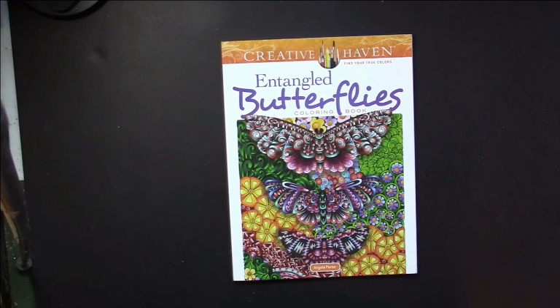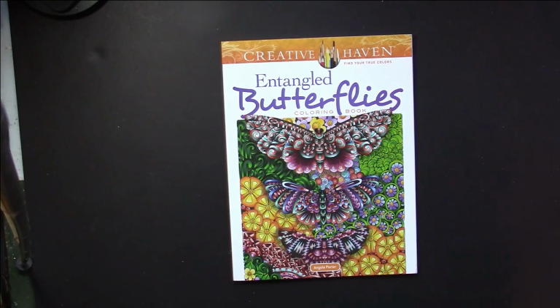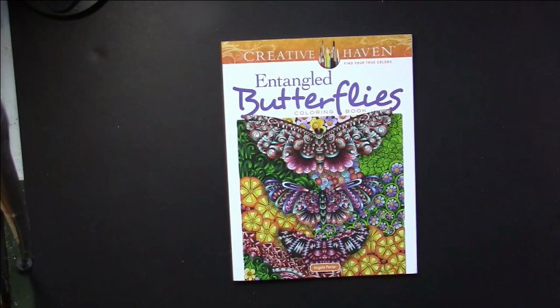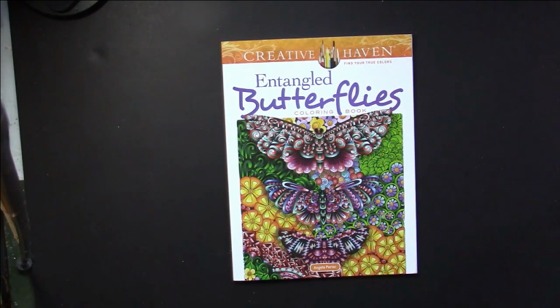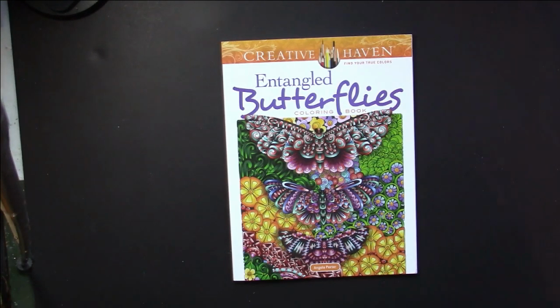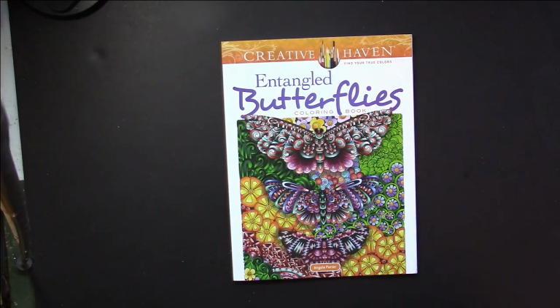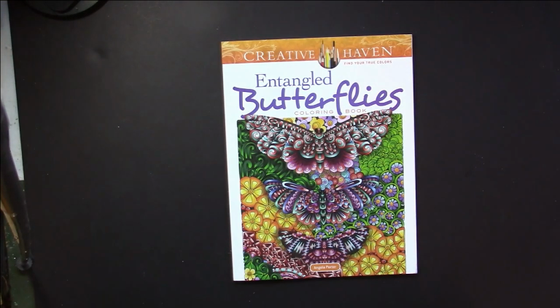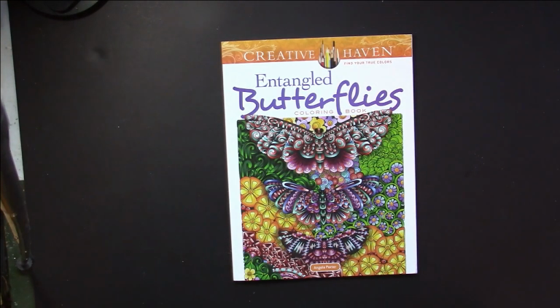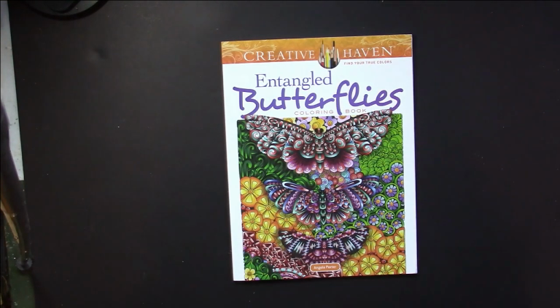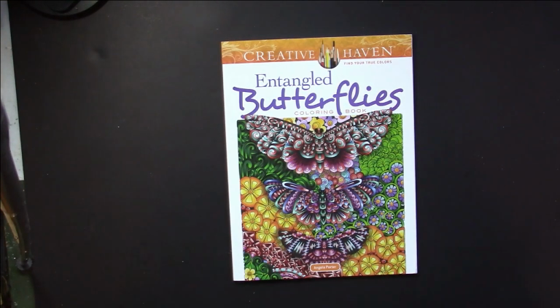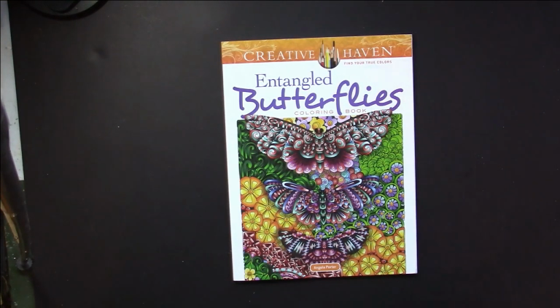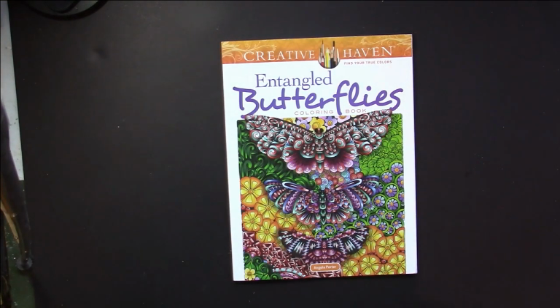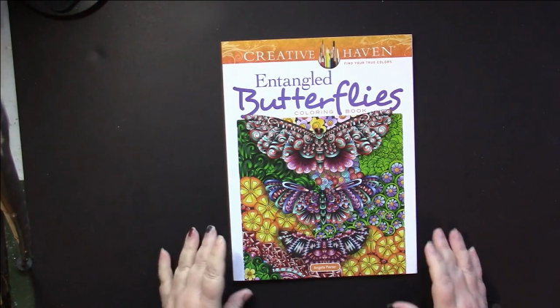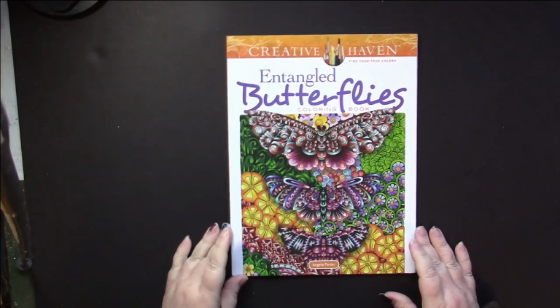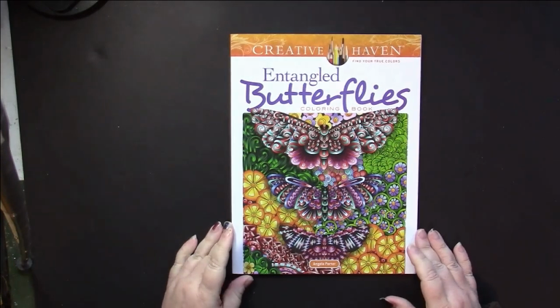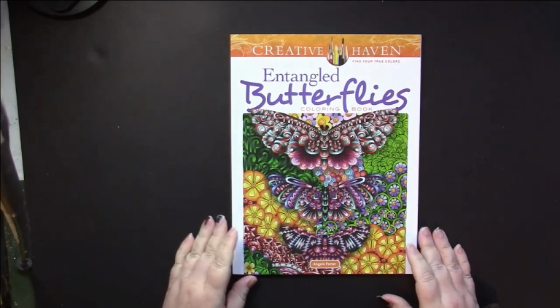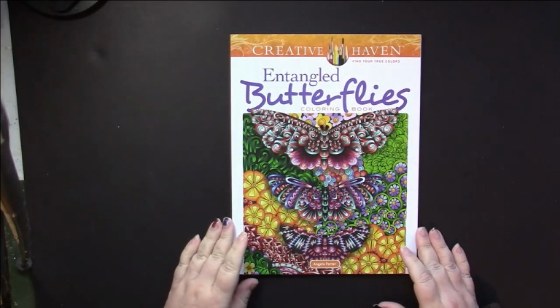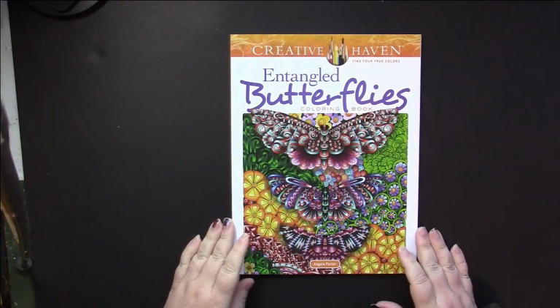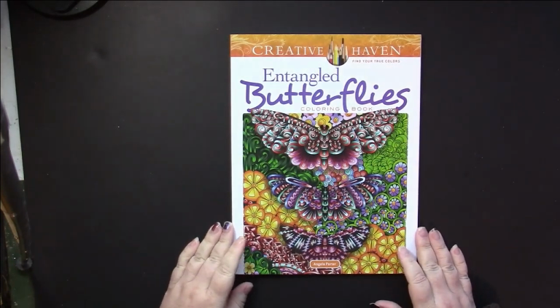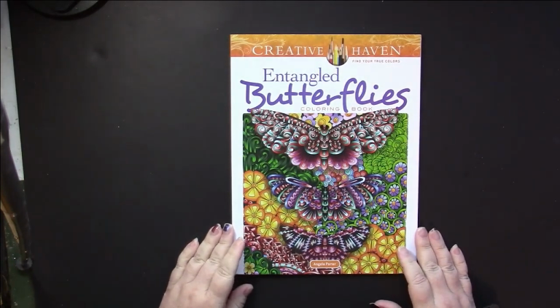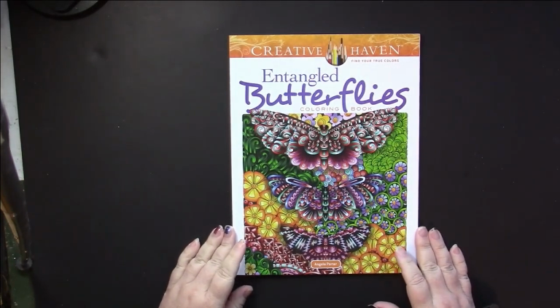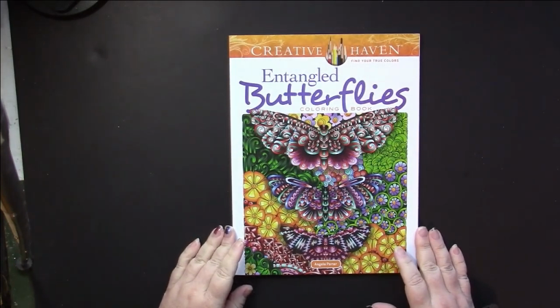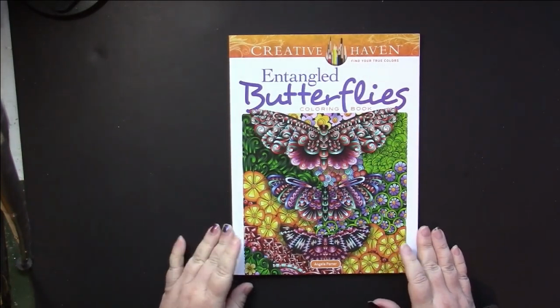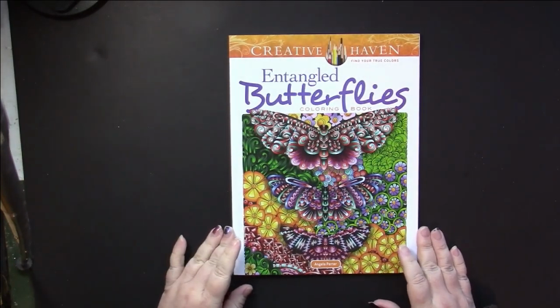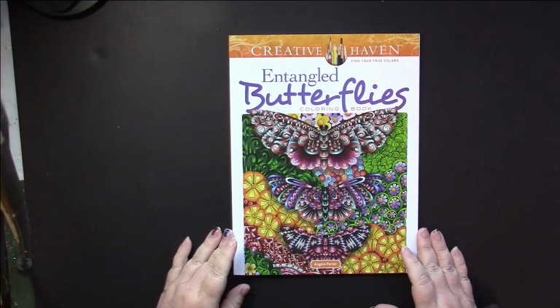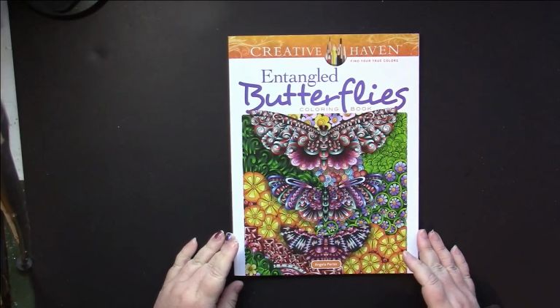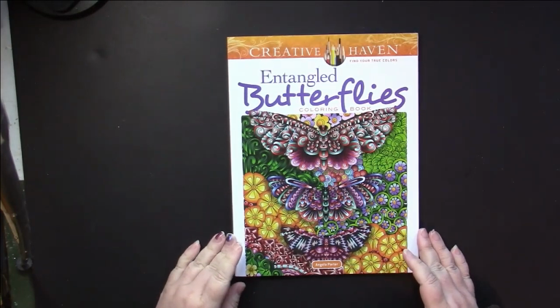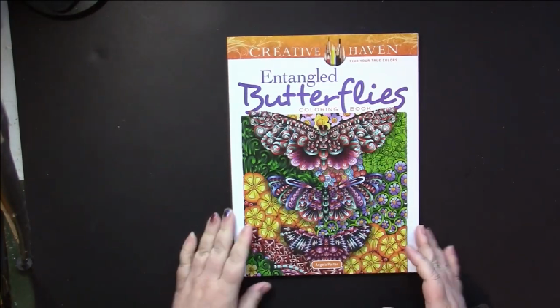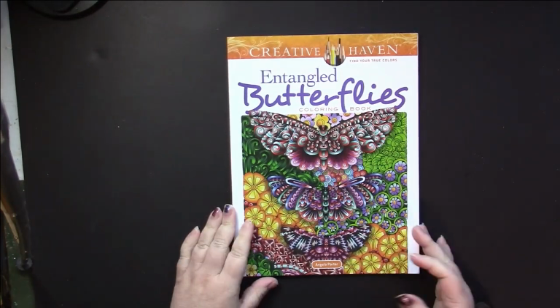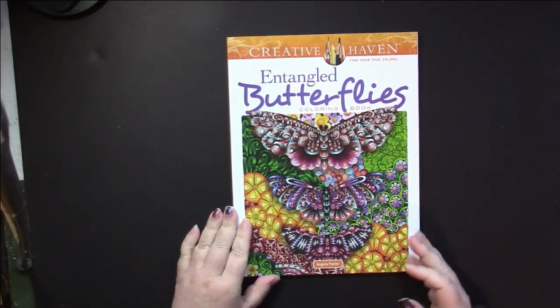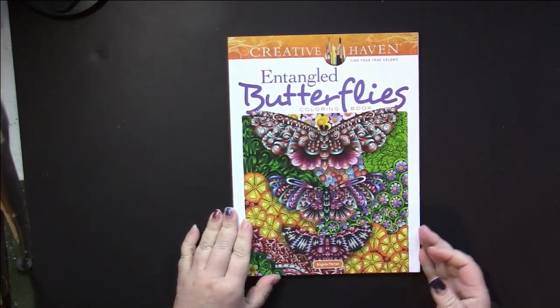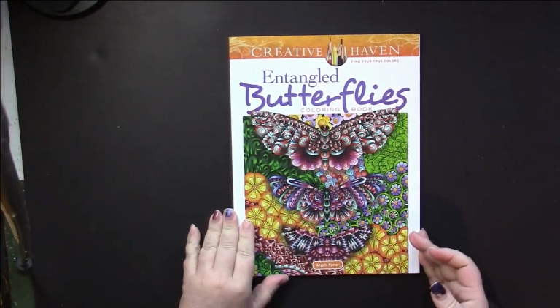Hello, this is Nikki in Niagara, and this is a flip through of Entangled Butterflies, a Creative Haven book by Angela Porter.